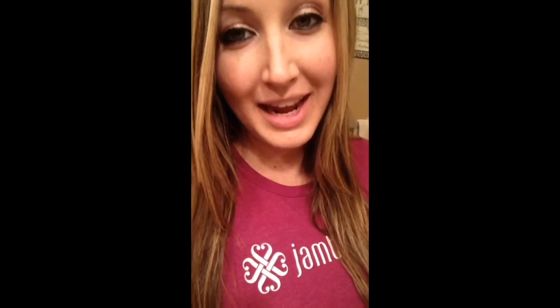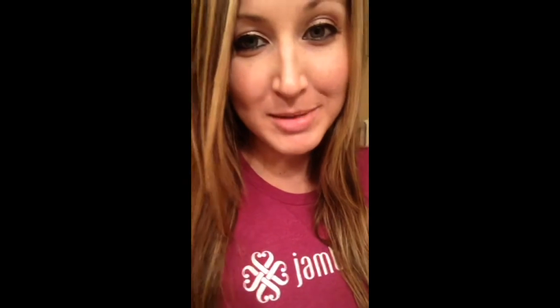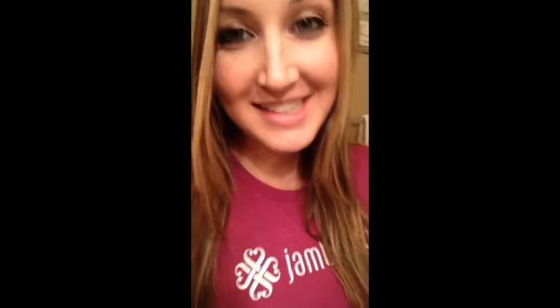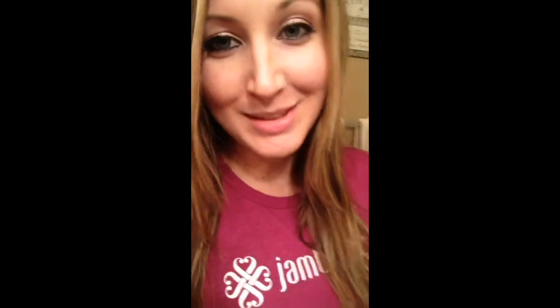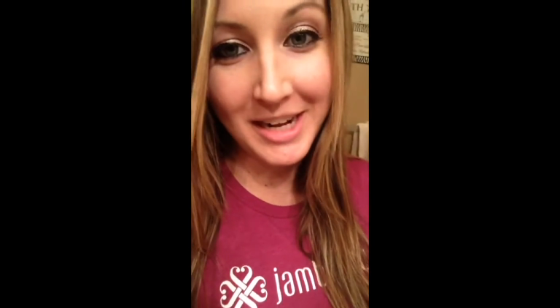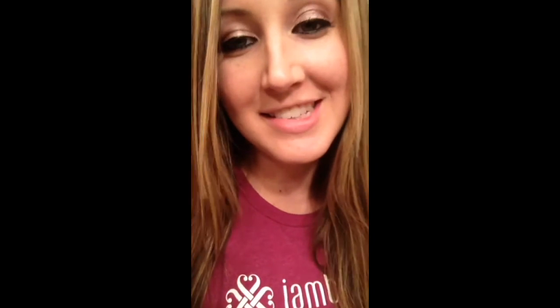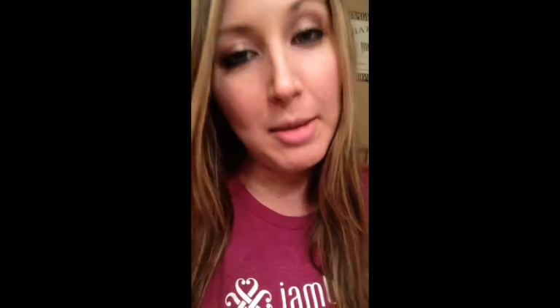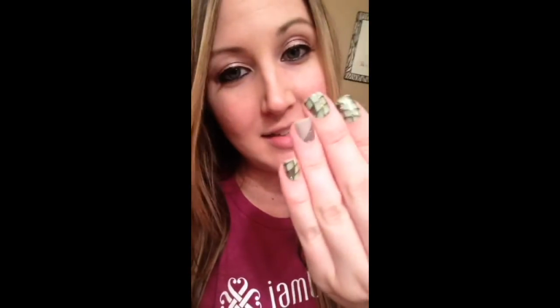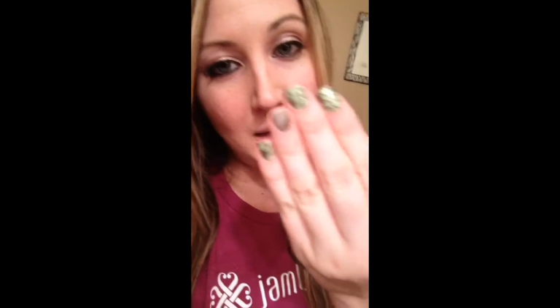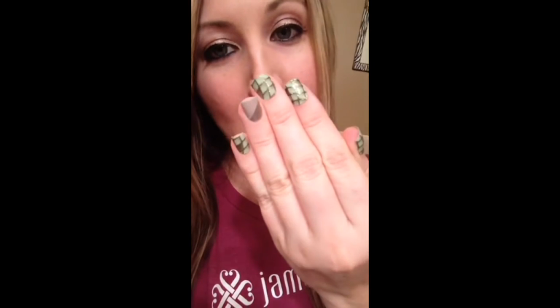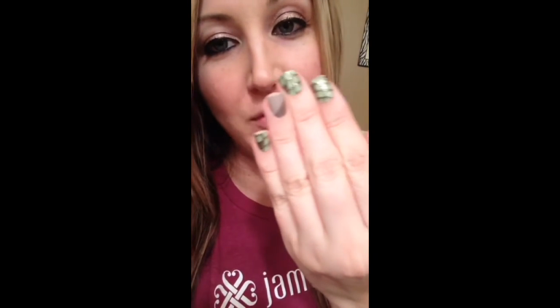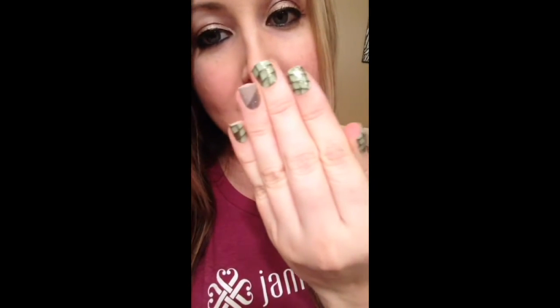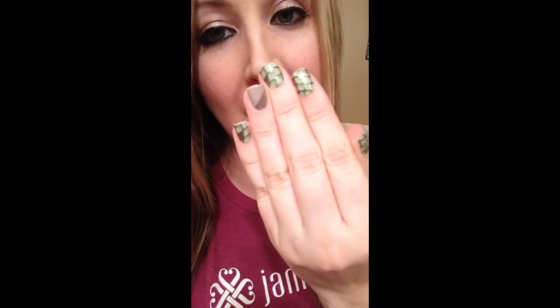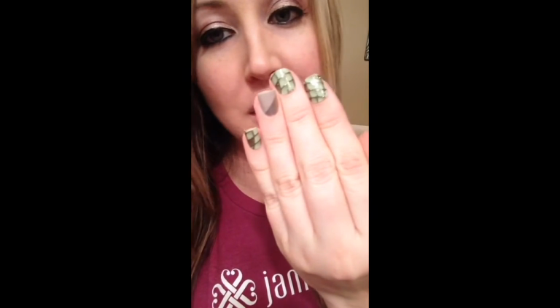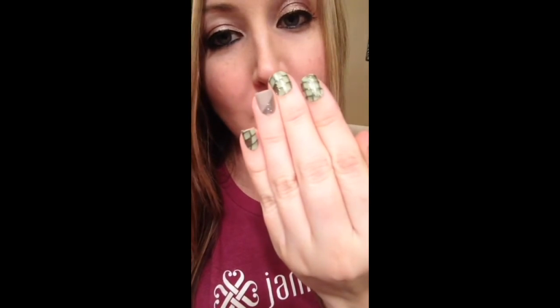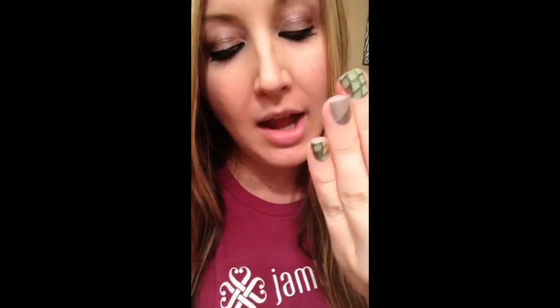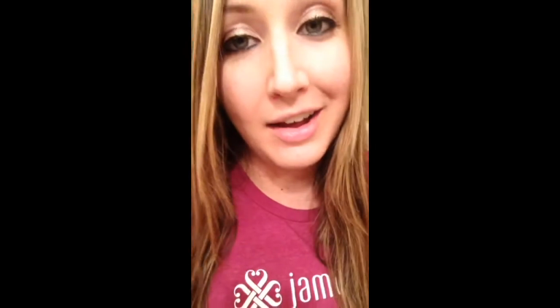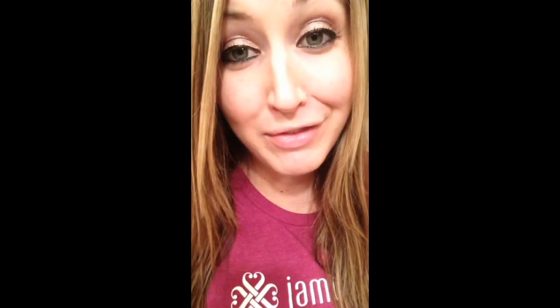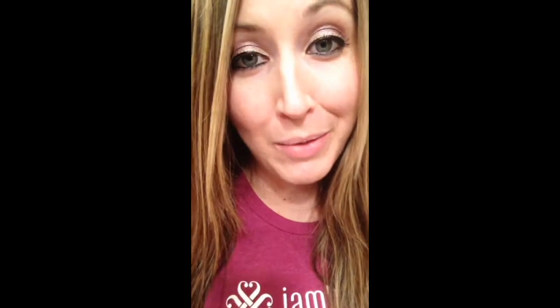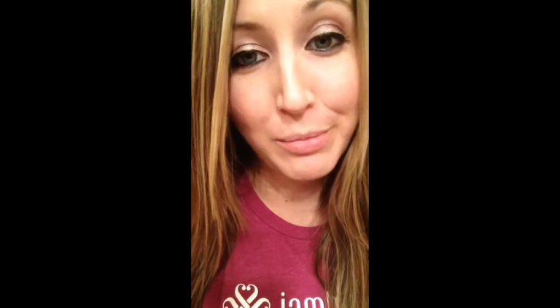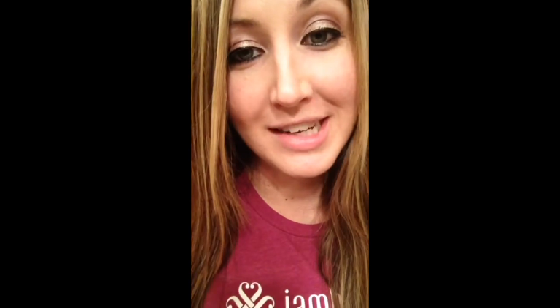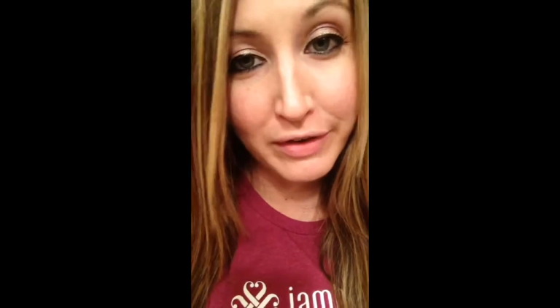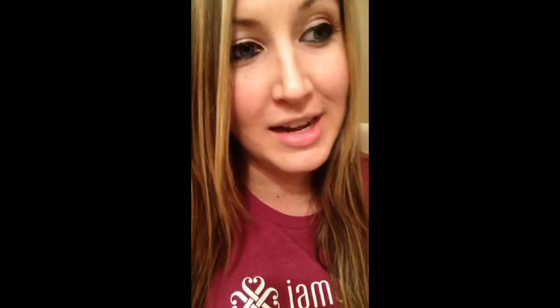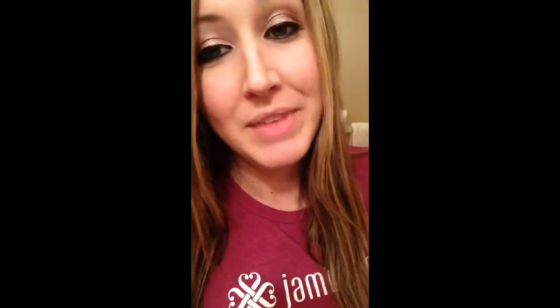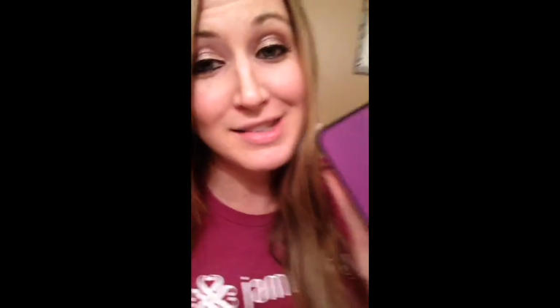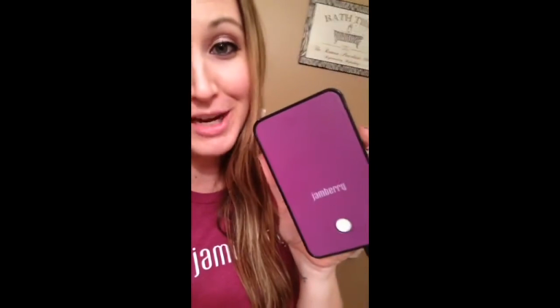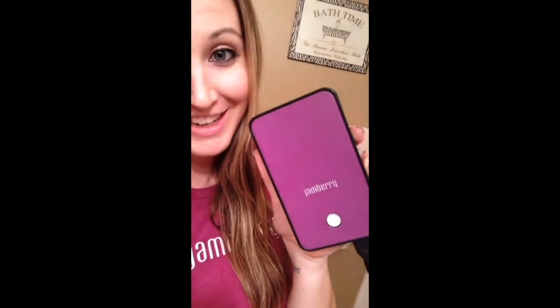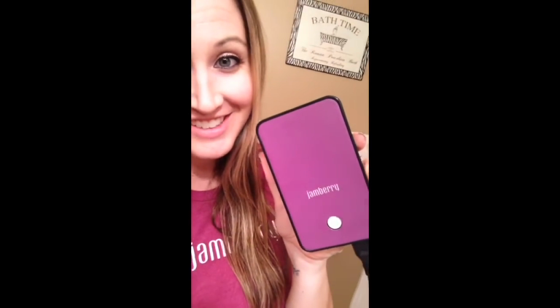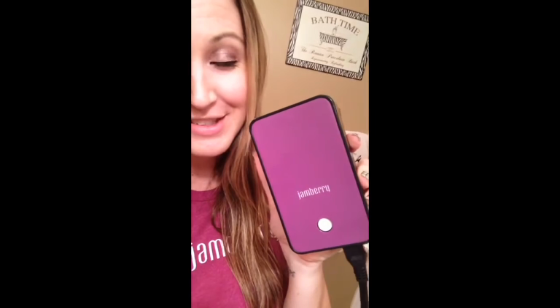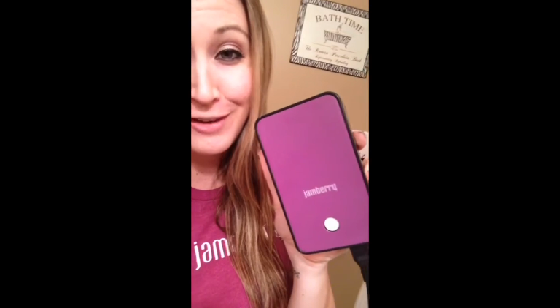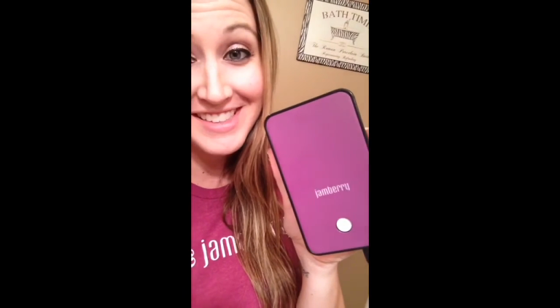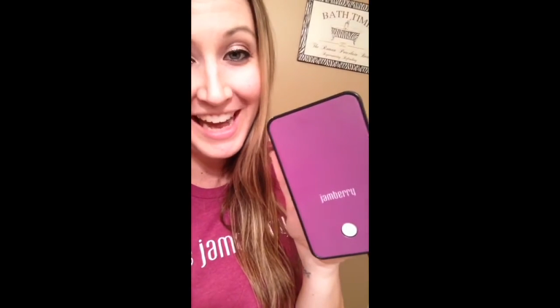Hey Jammers! It's Katie with Jamberry Nails. I just got done applying my wraps. I have on Ritzy Reptile and Champagne Toast. I just have to rave about one of our new products I just used for the first time. This is our new Jamberry Mini Heater. Isn't it so cute? It fits in my hand.